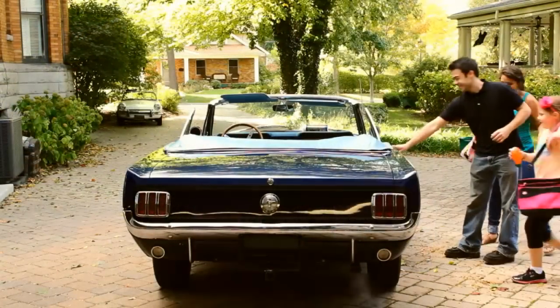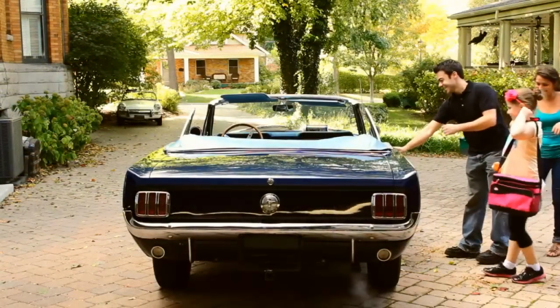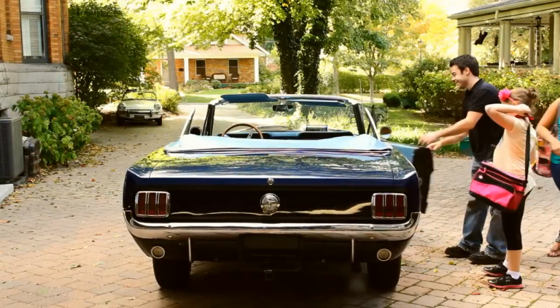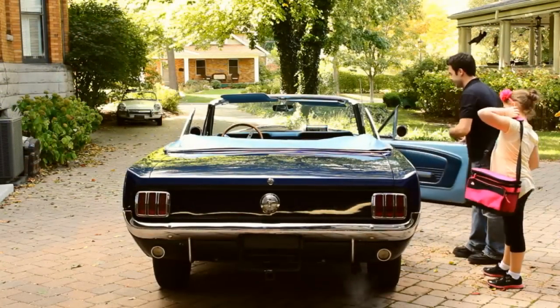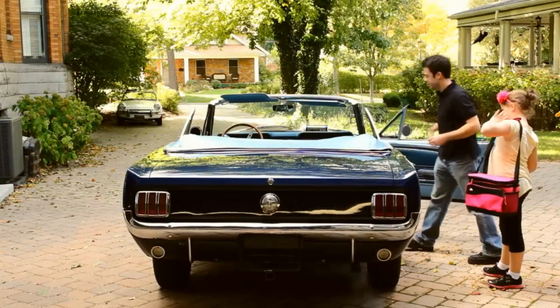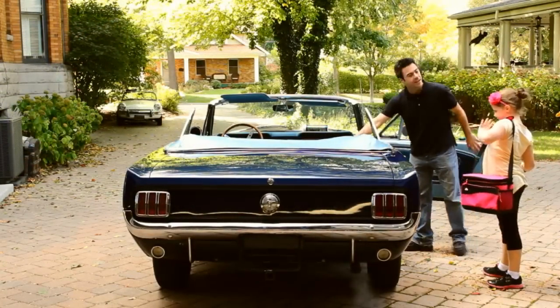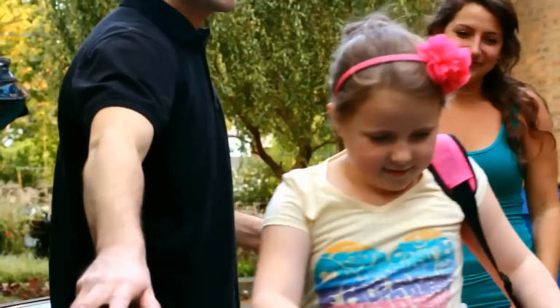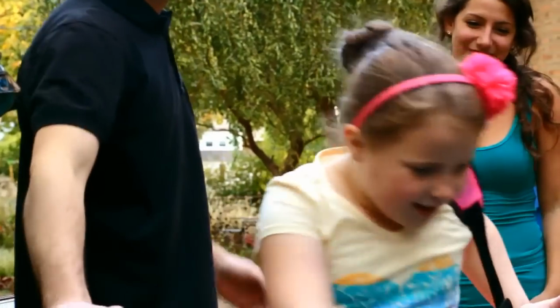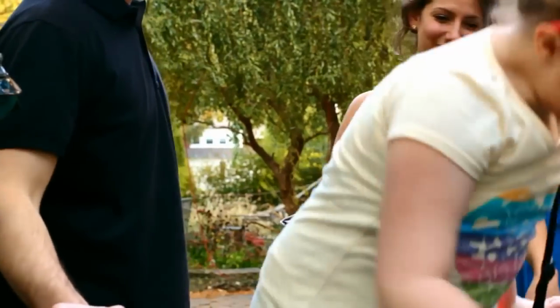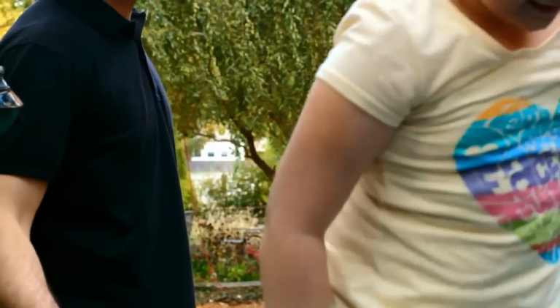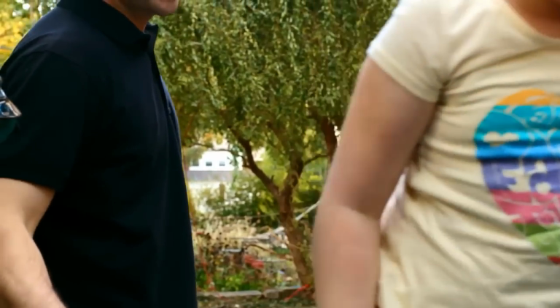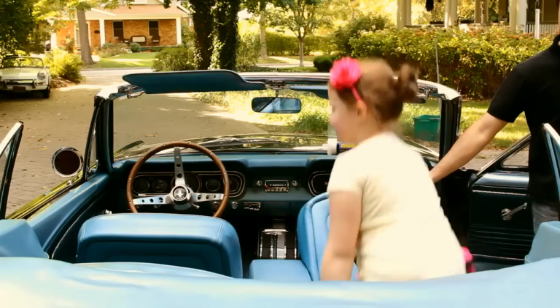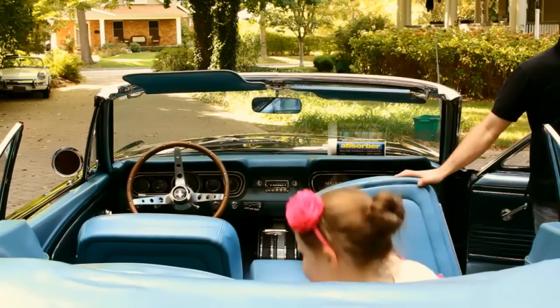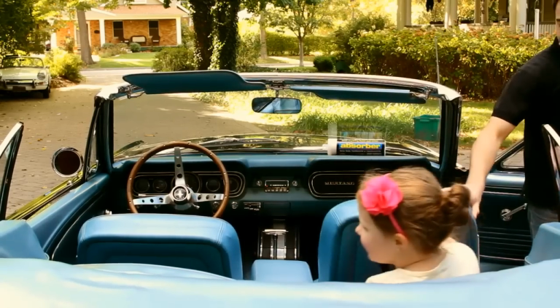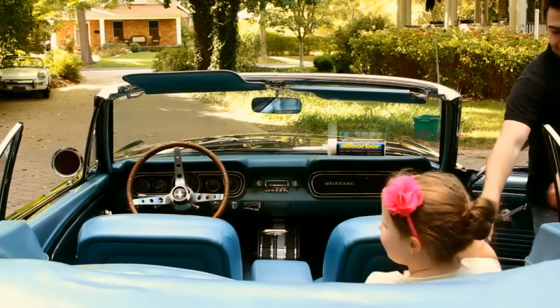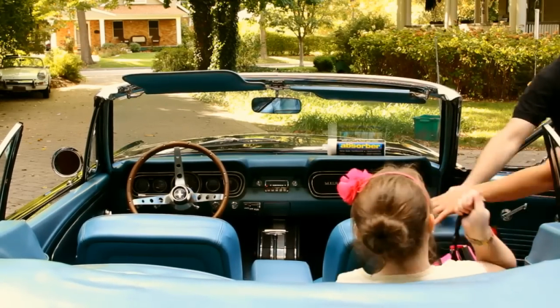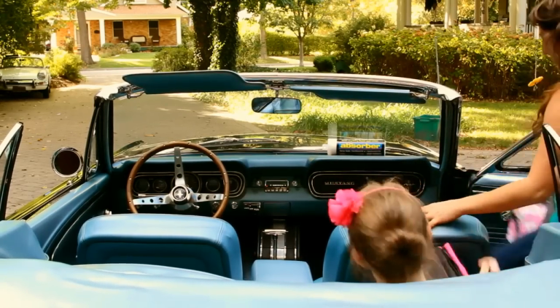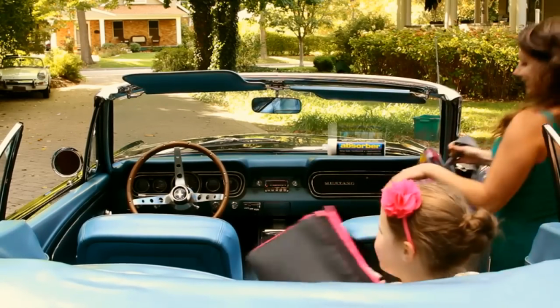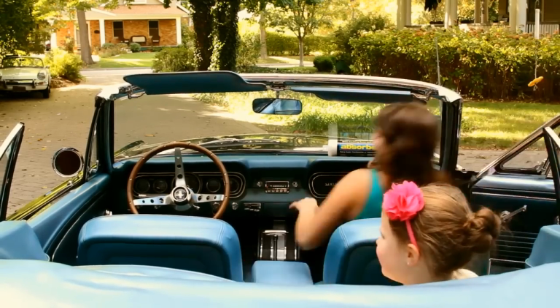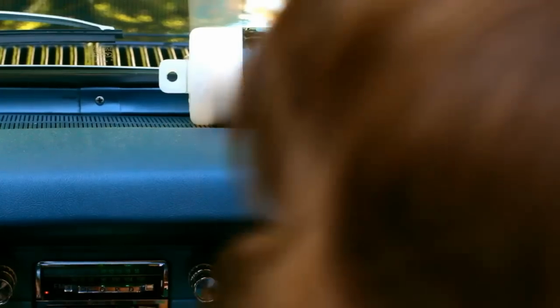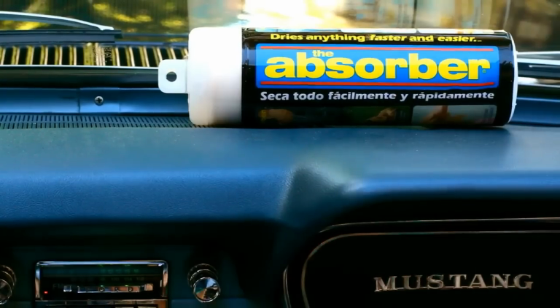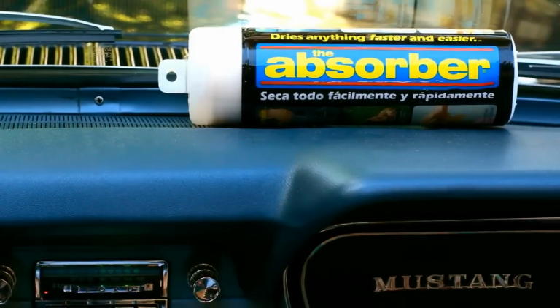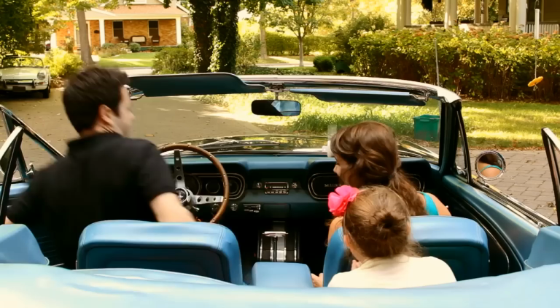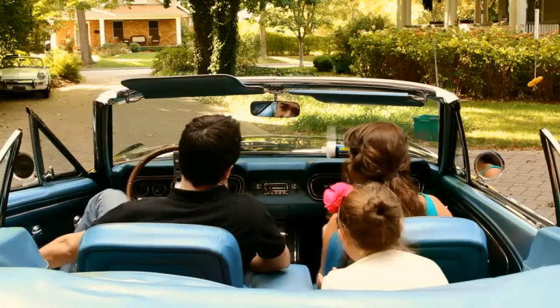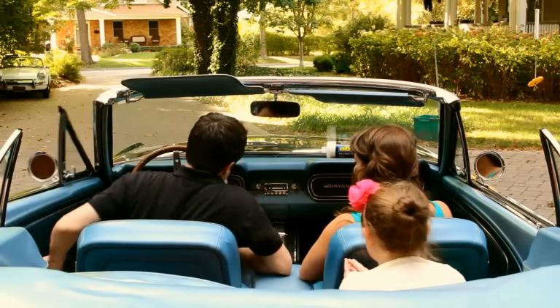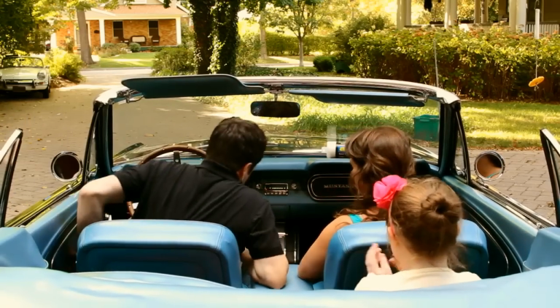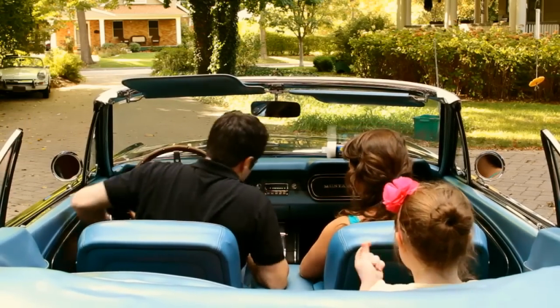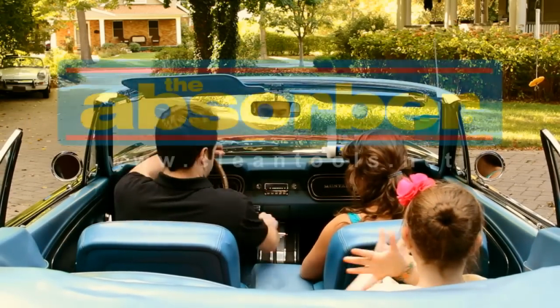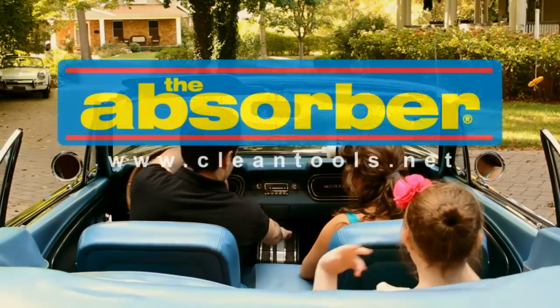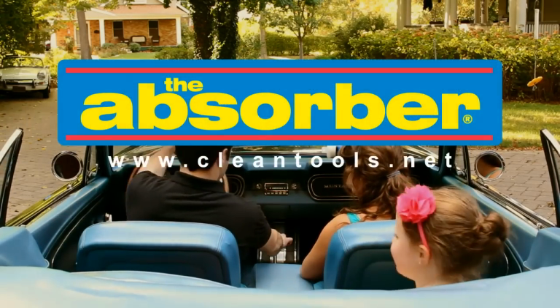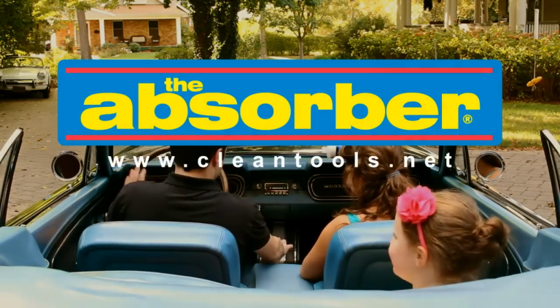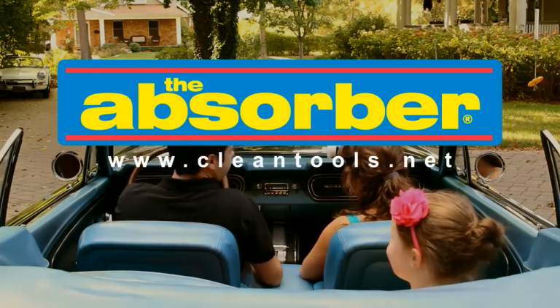Our customers tell us that the Absorber has endless uses. You'll find it handy in the house or on the go. It's great for use at the beach, on a boat, and anywhere there's wet to get. The Absorber — what will you use it for today?